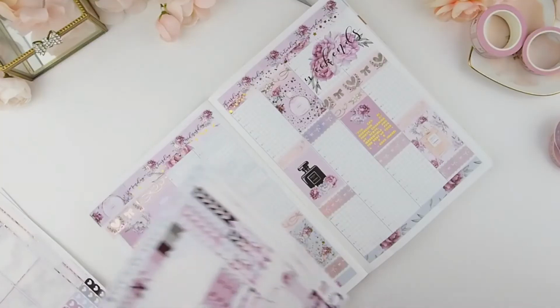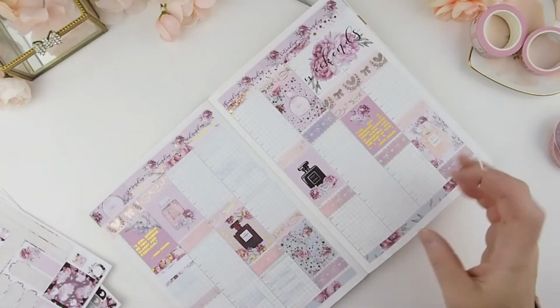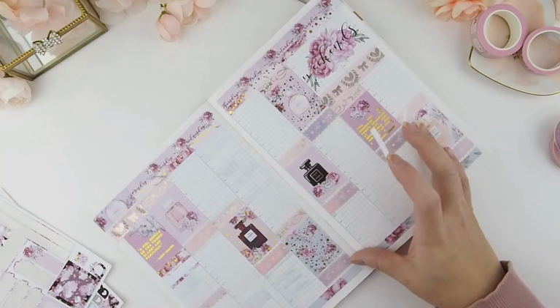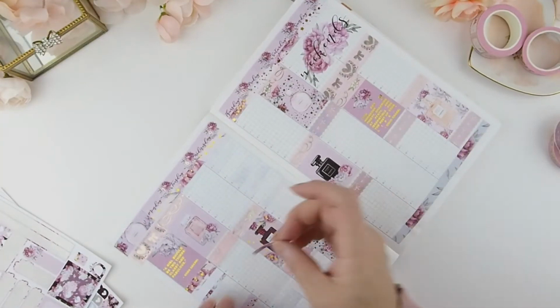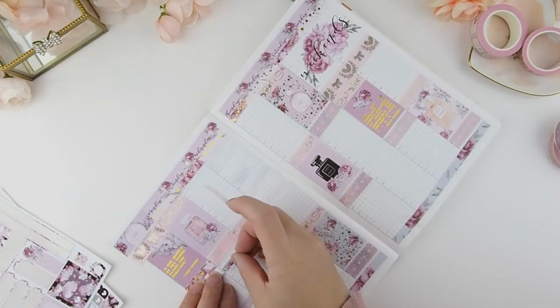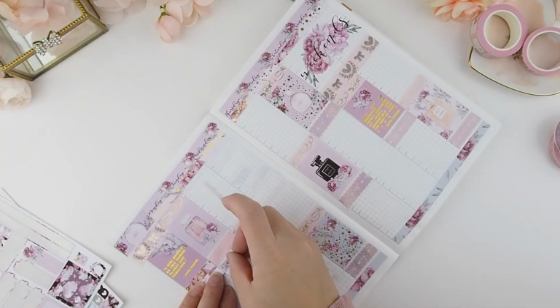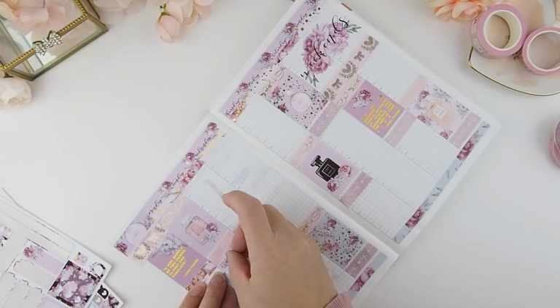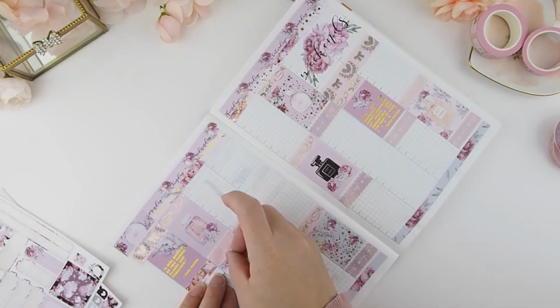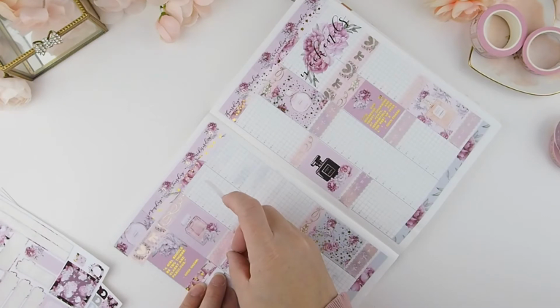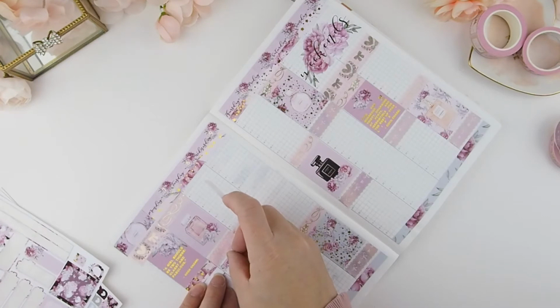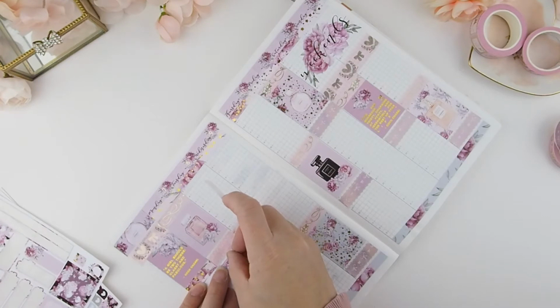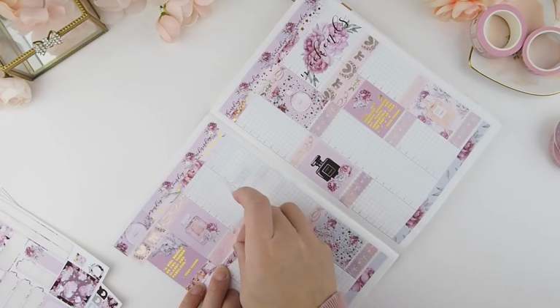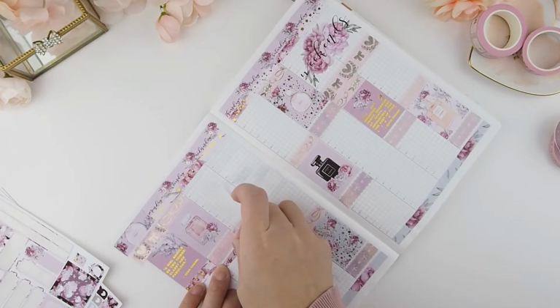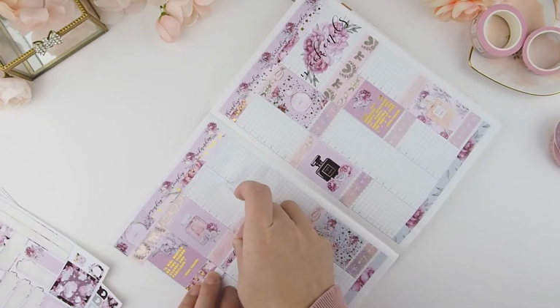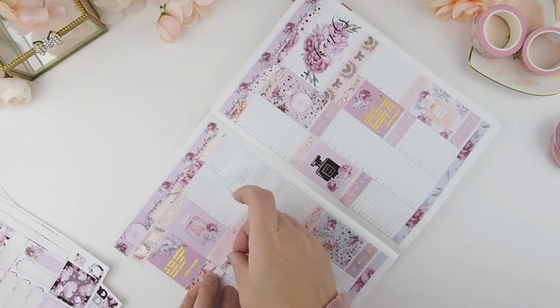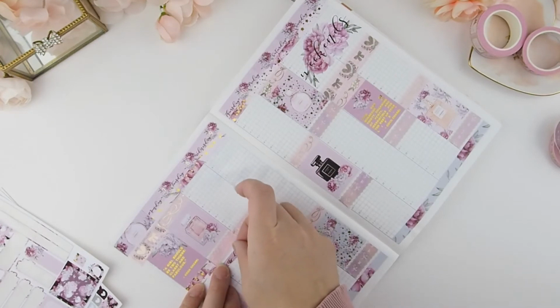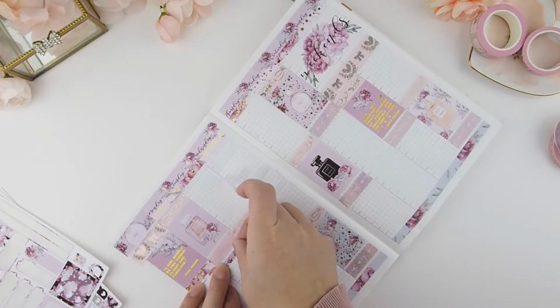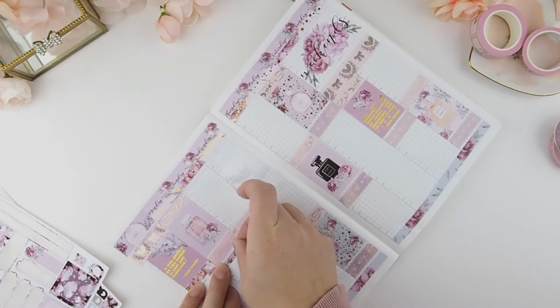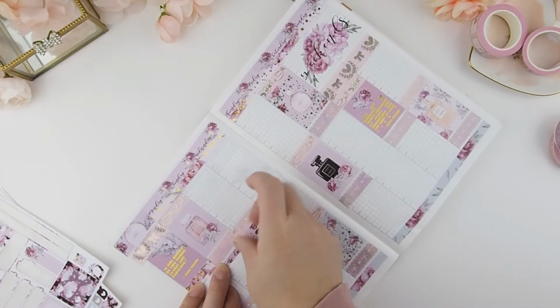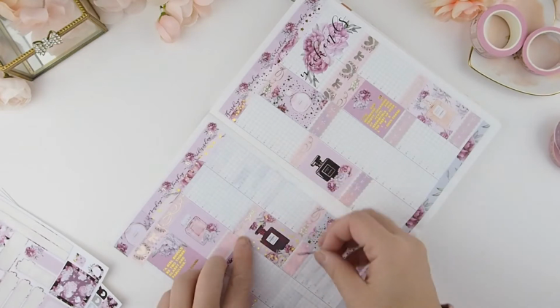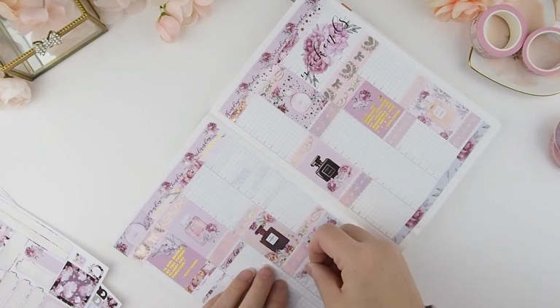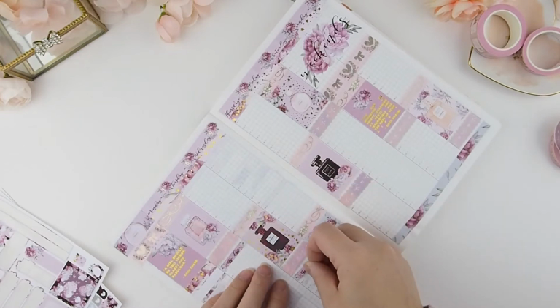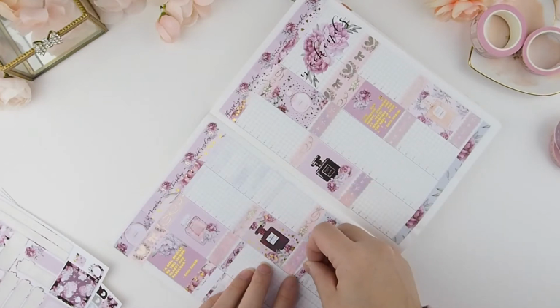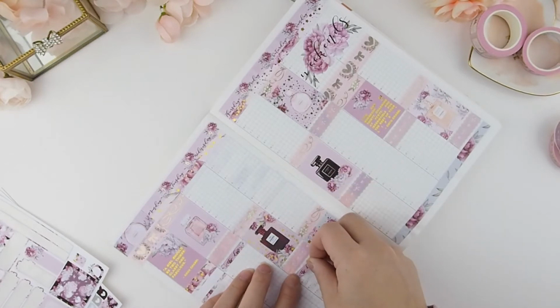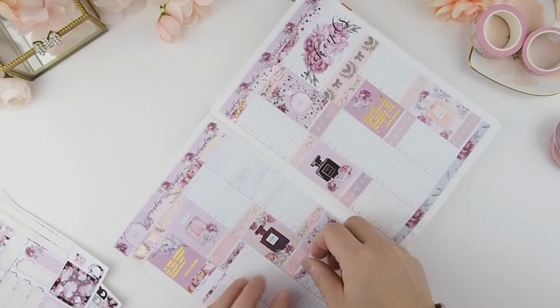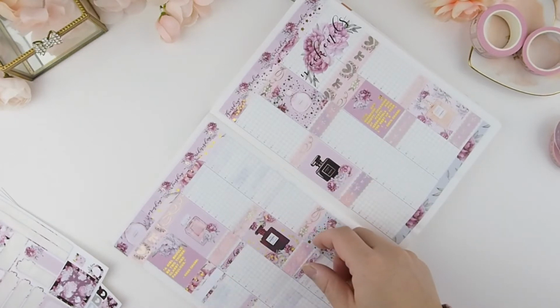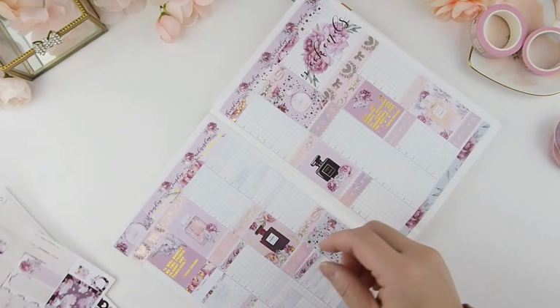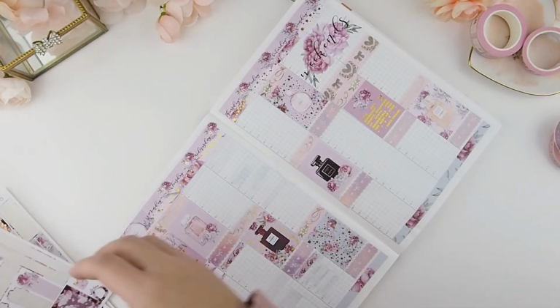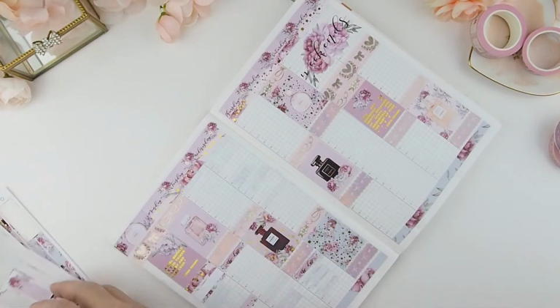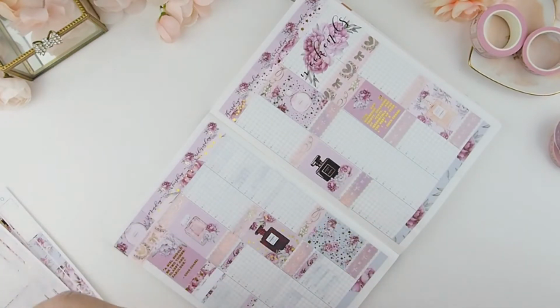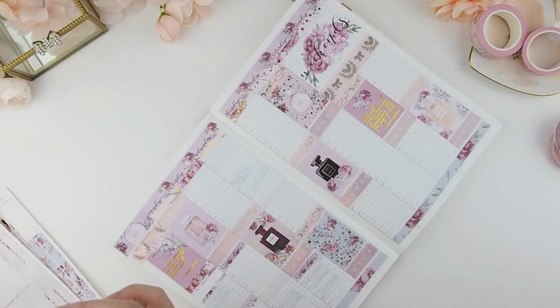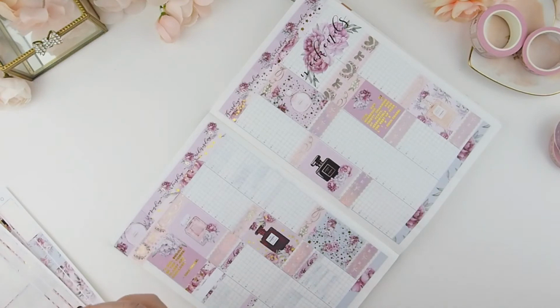Once the full boxes are done, we work on the to-do section, and after that comes today's events. Technically my weekly spread is divided into three sections: the full boxes for decorative elements, the to-do list, and today's events.